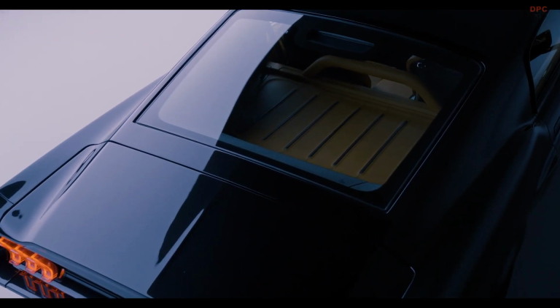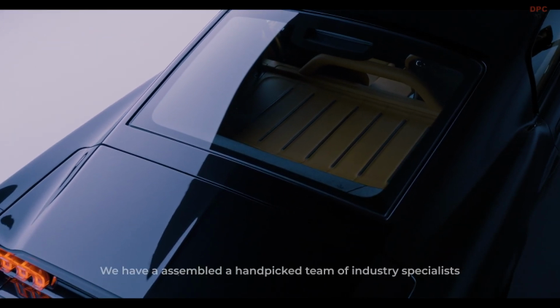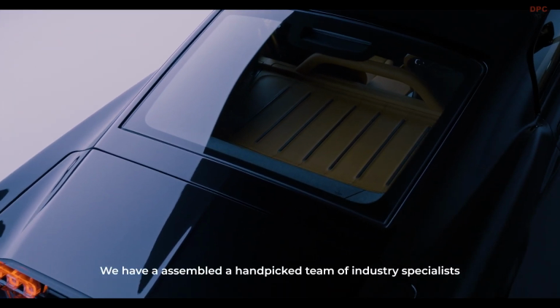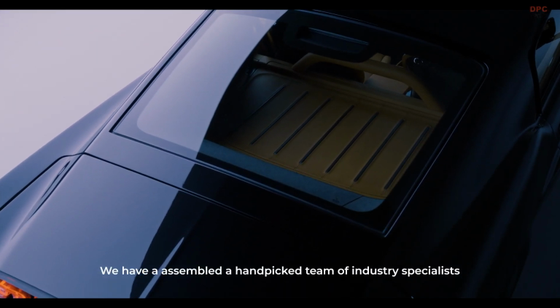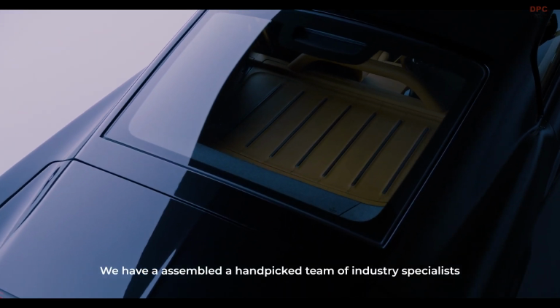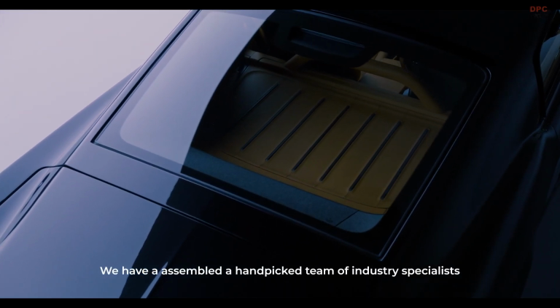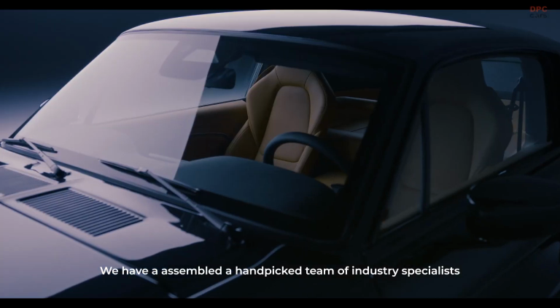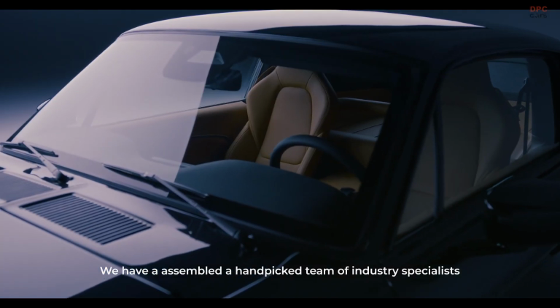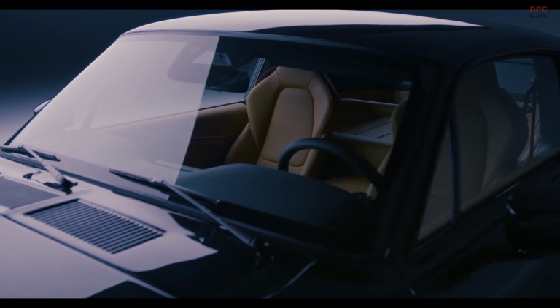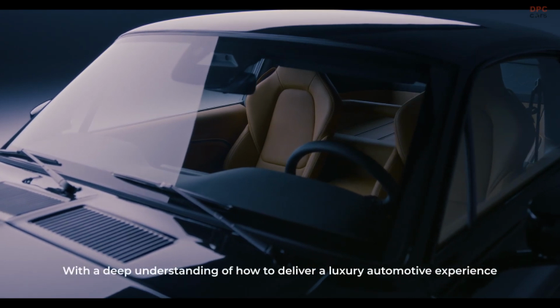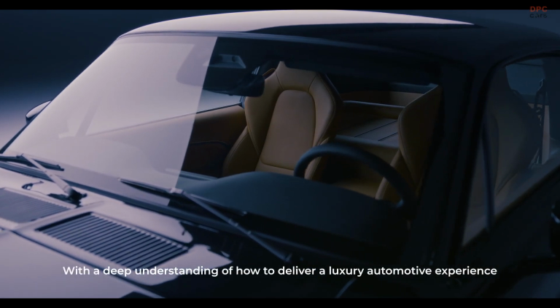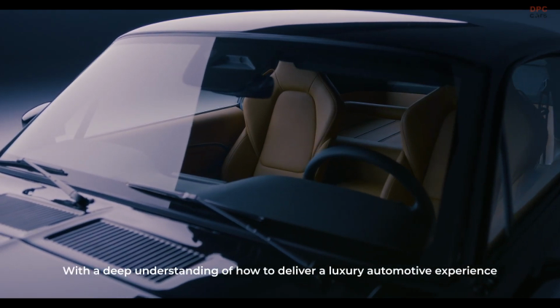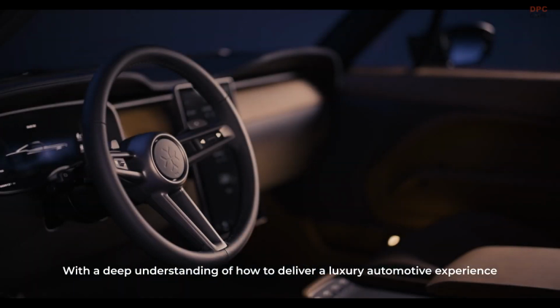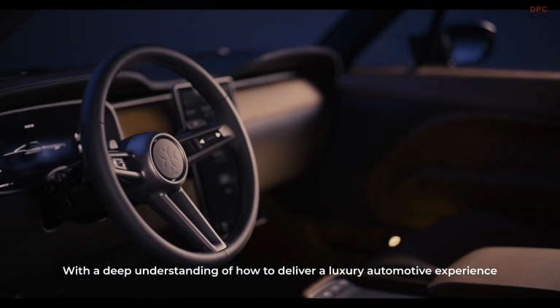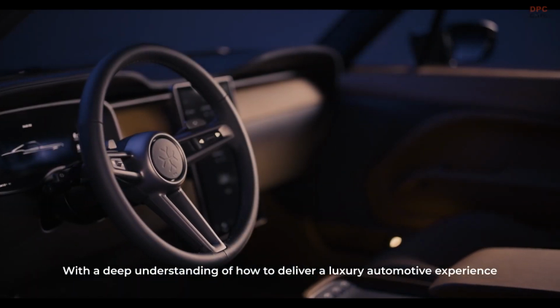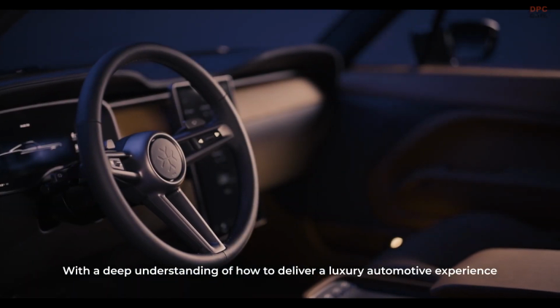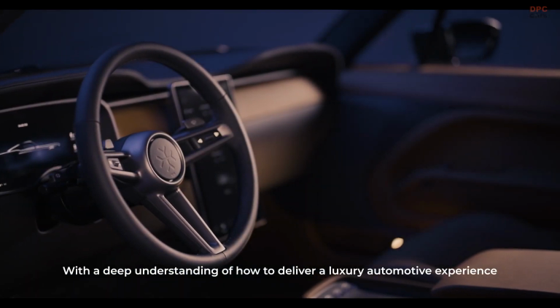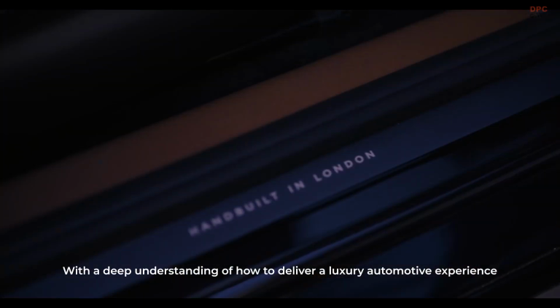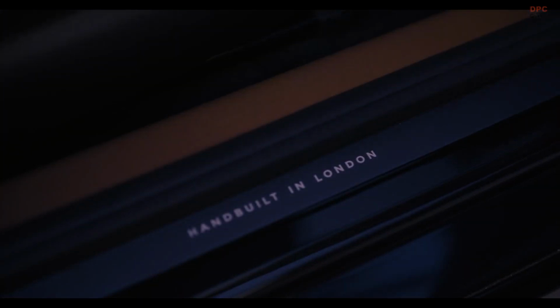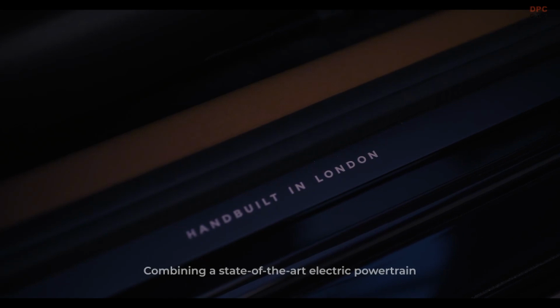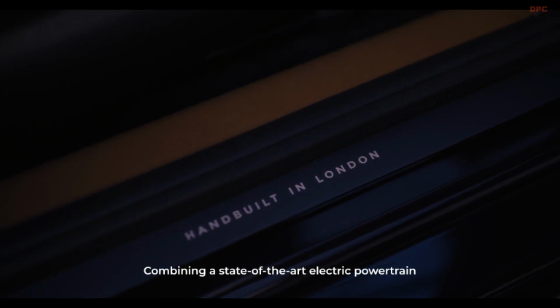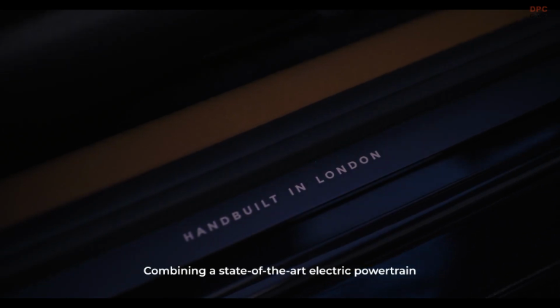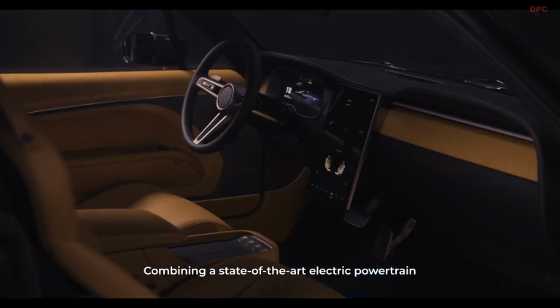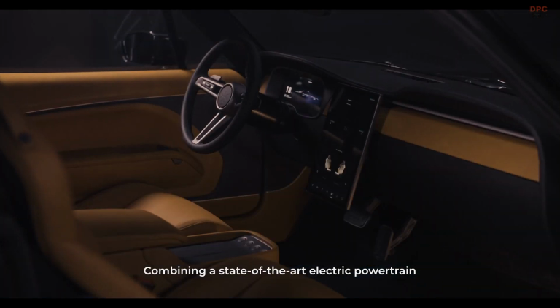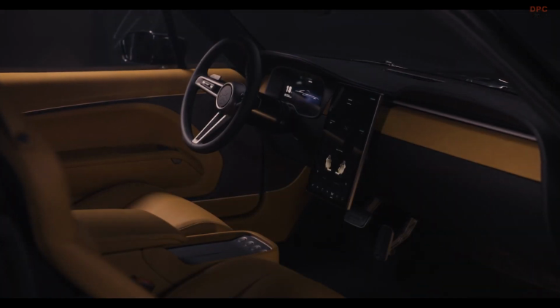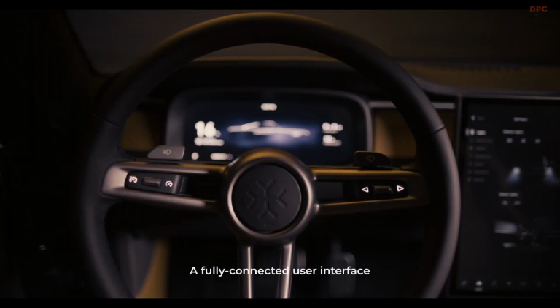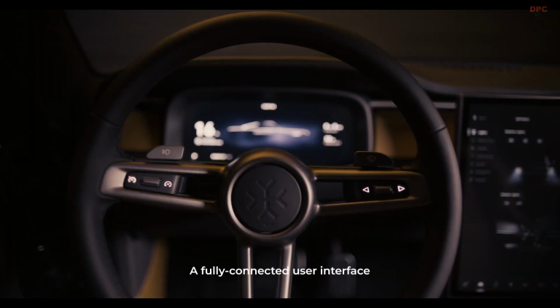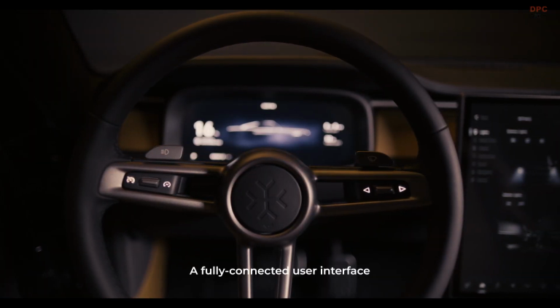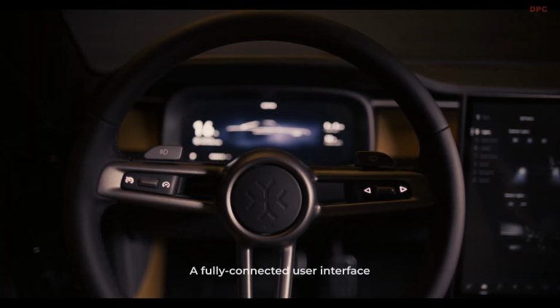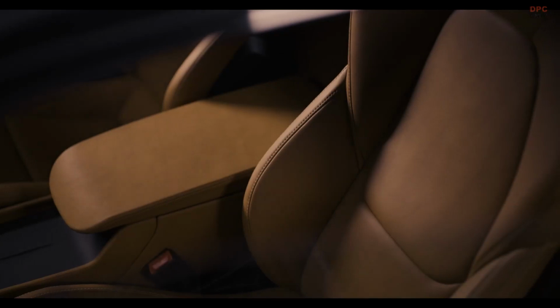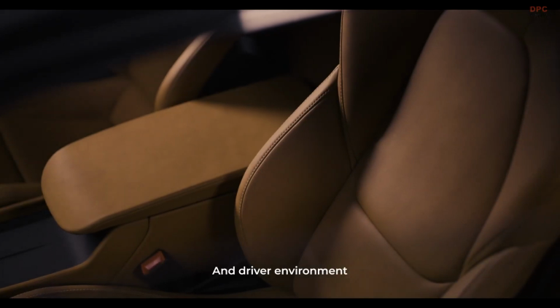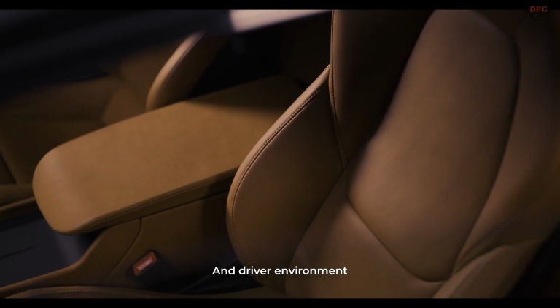We have assembled a hand-picked team of industry specialists with a deep understanding of how to deliver a luxury automotive experience, combining a state-of-the-art electric powertrain, a fully connected user interface and driver environment.